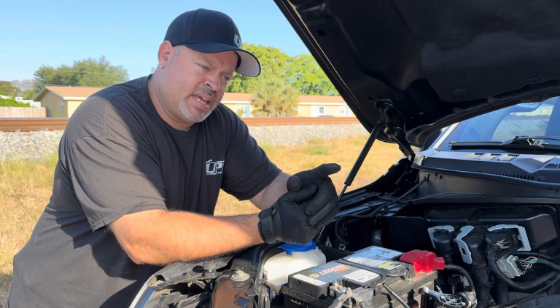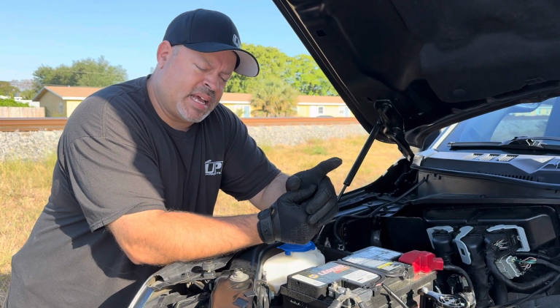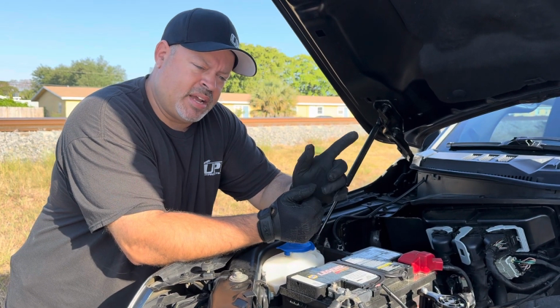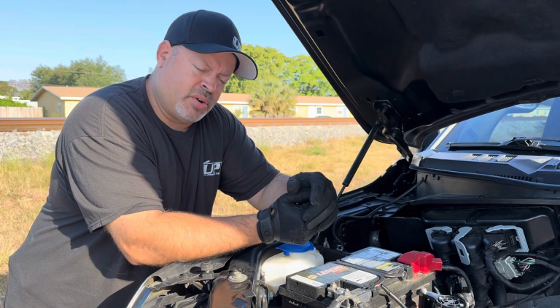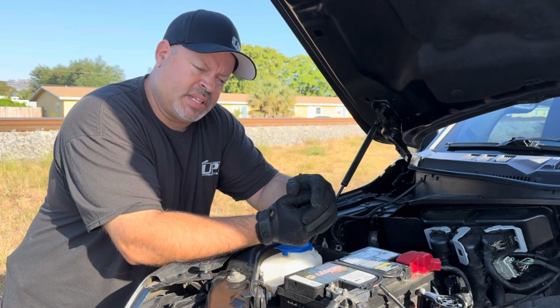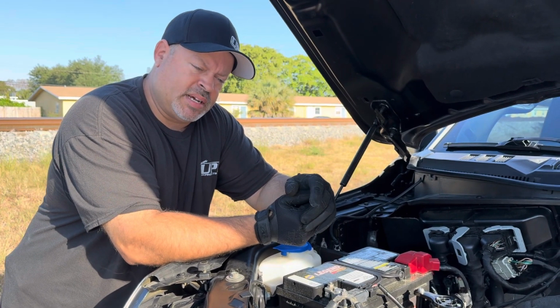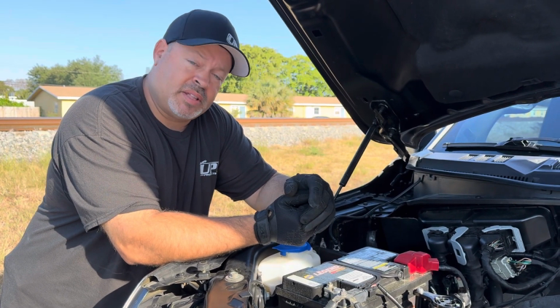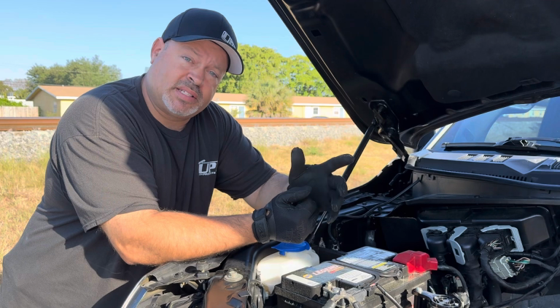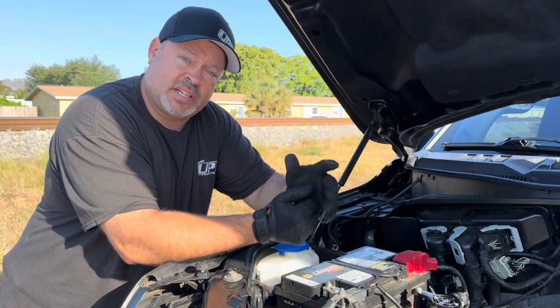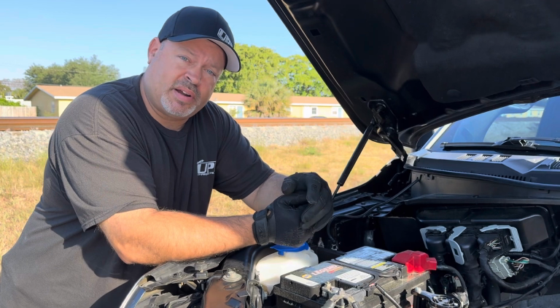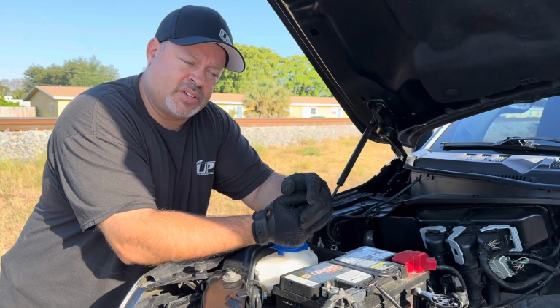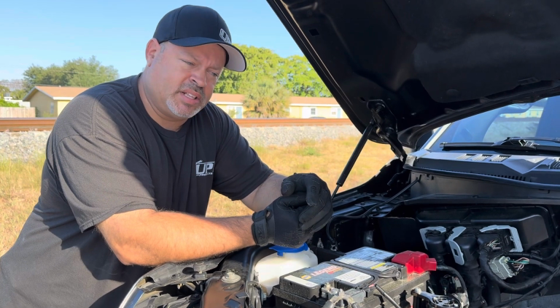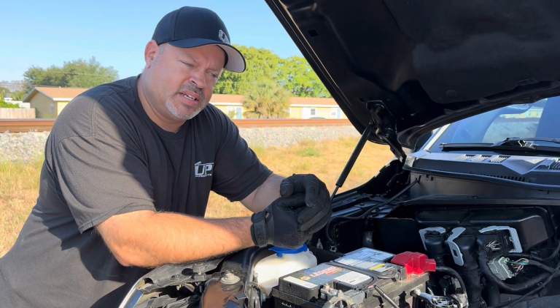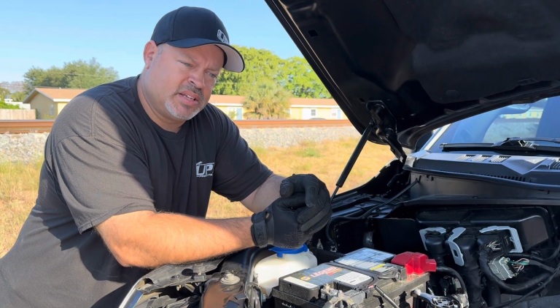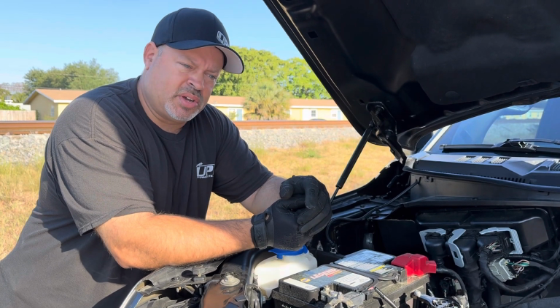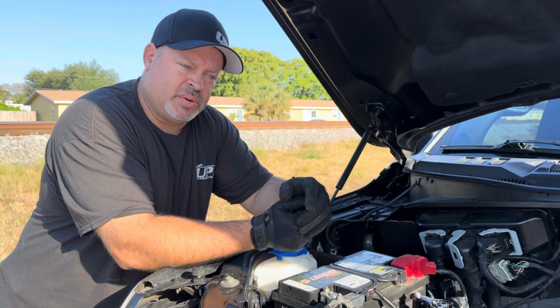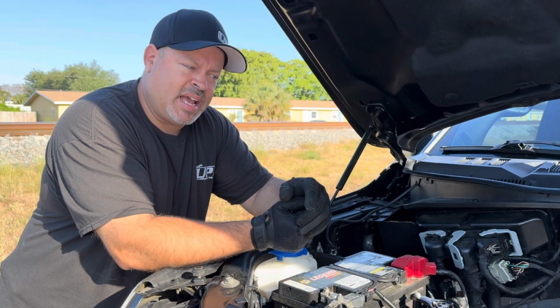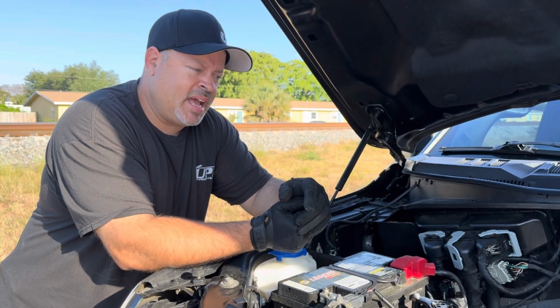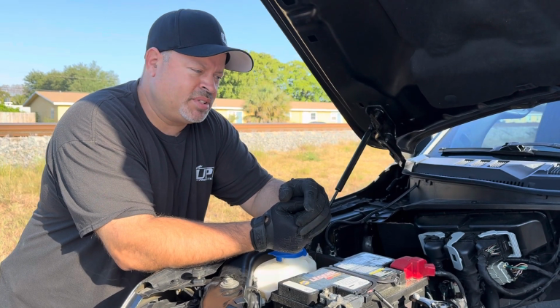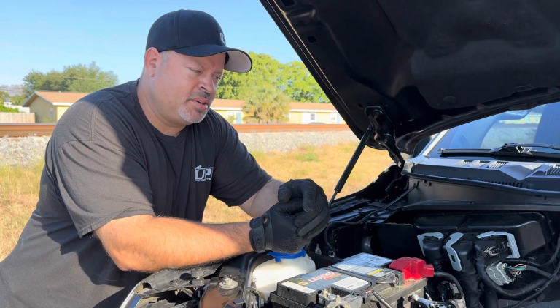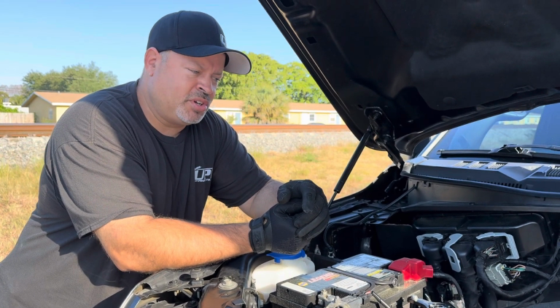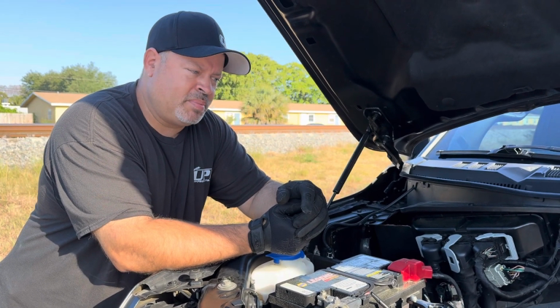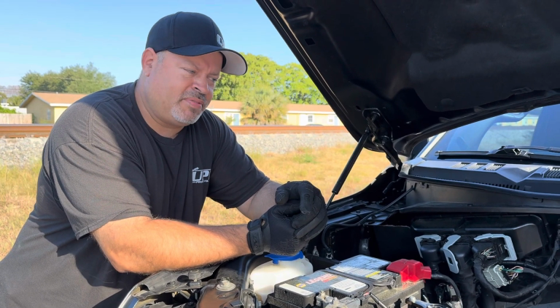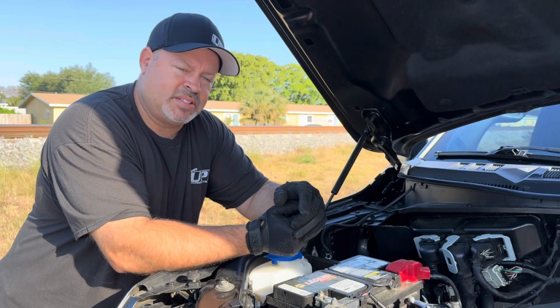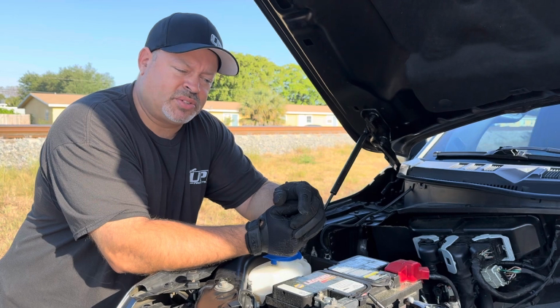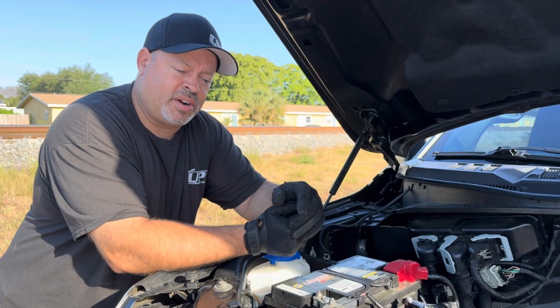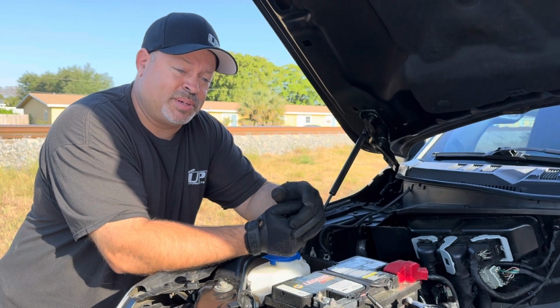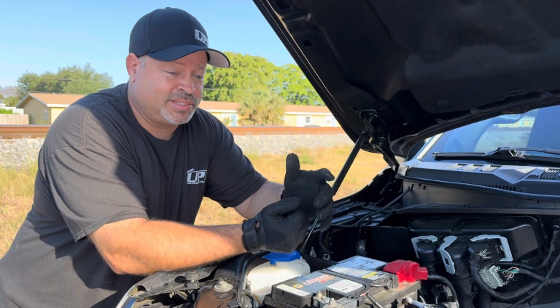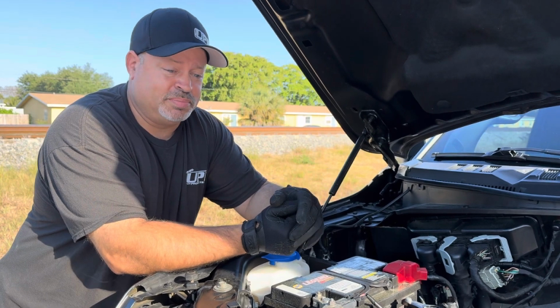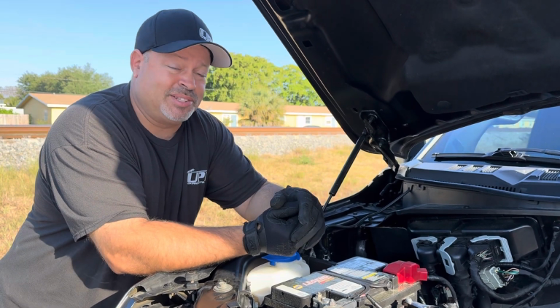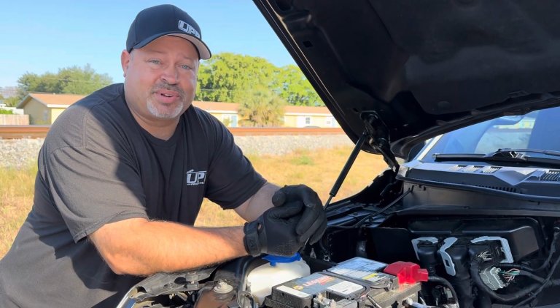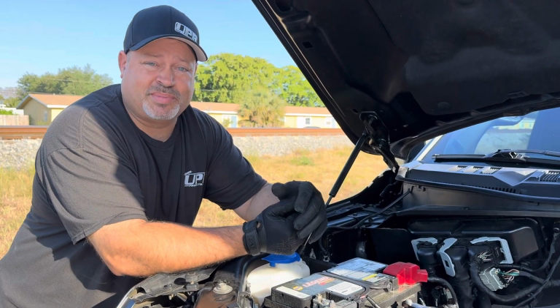Then I went over to the Mustang 60th party in Charlotte. It was a good trip, a lot of fun, saw lots of cool cars, but it was also close to 3,000 miles.